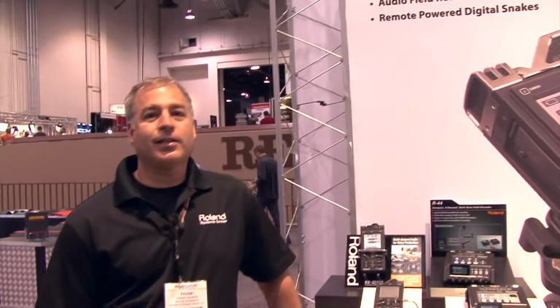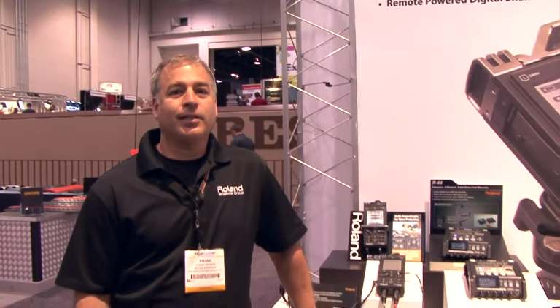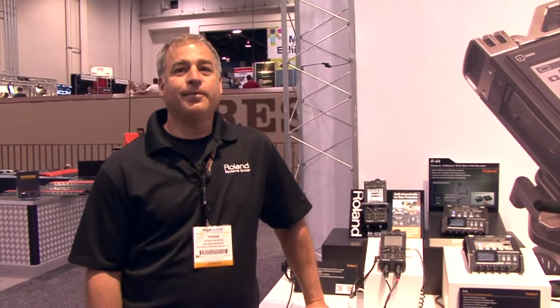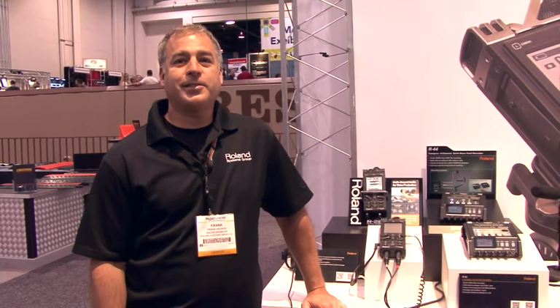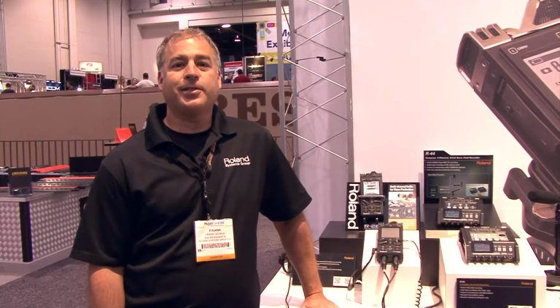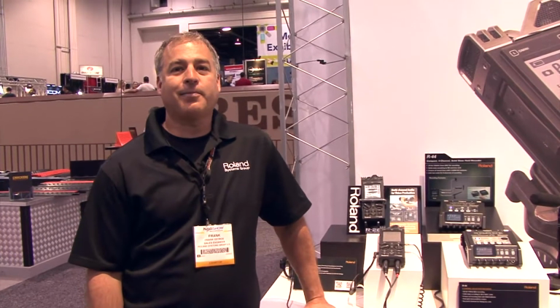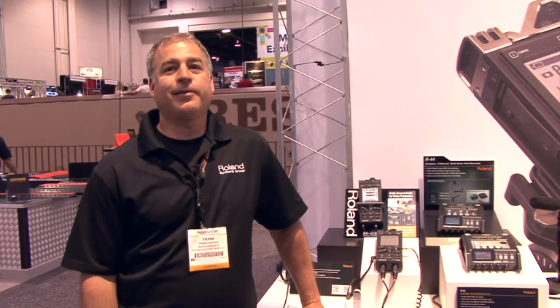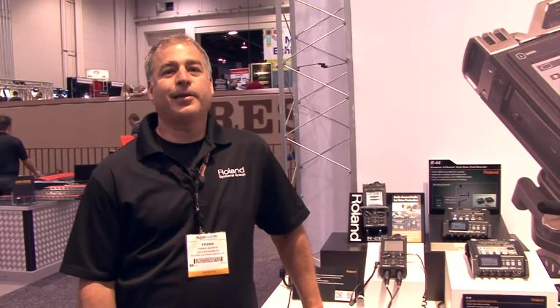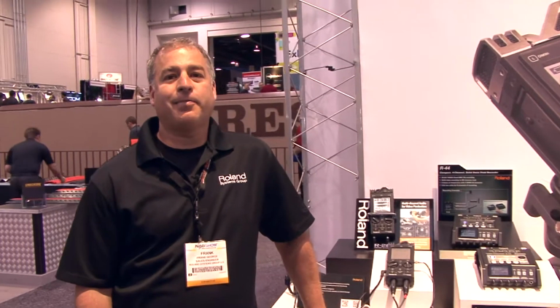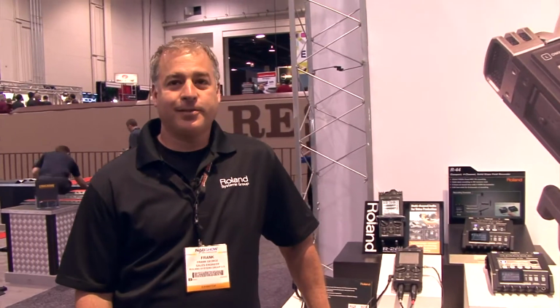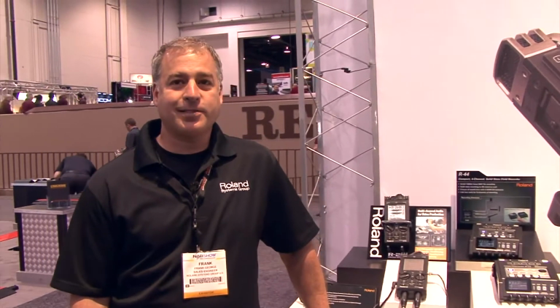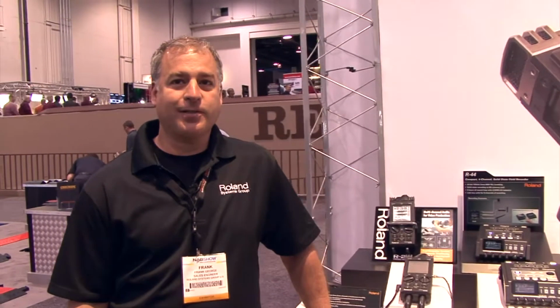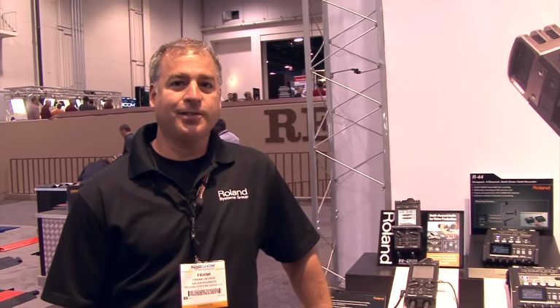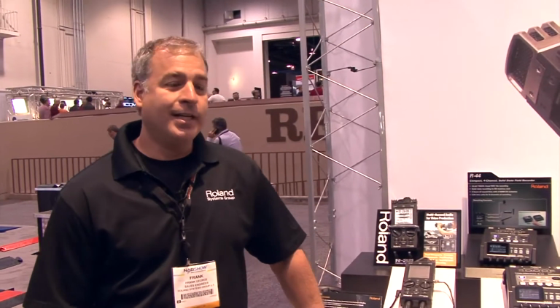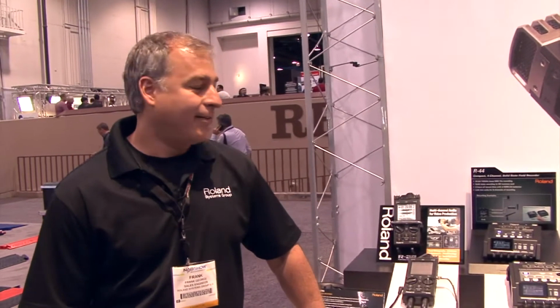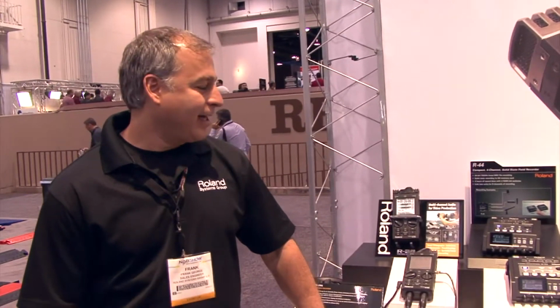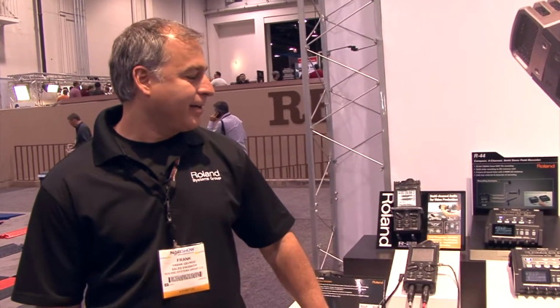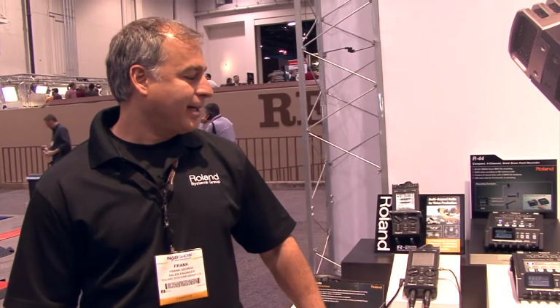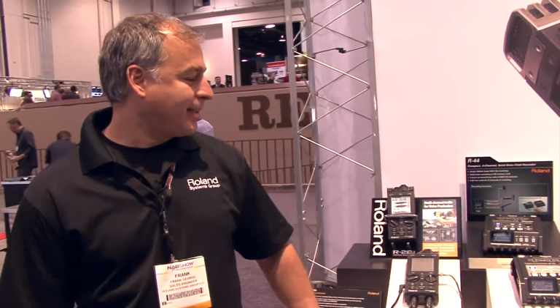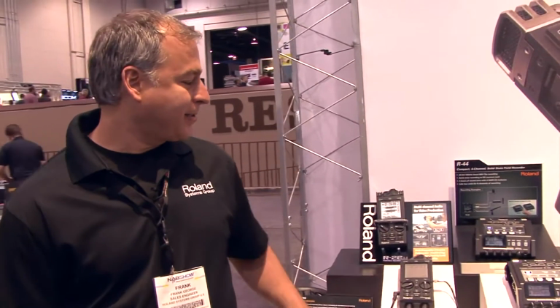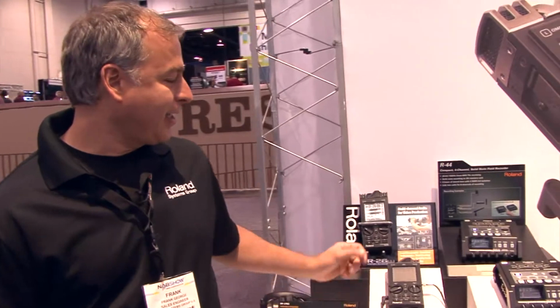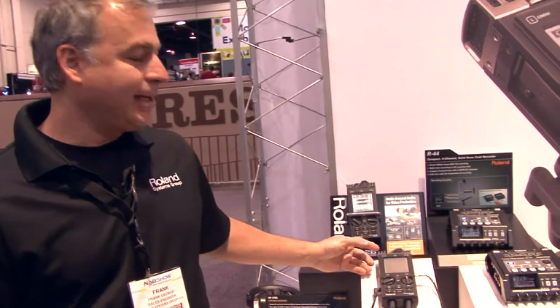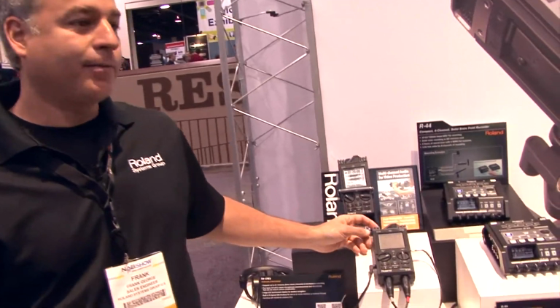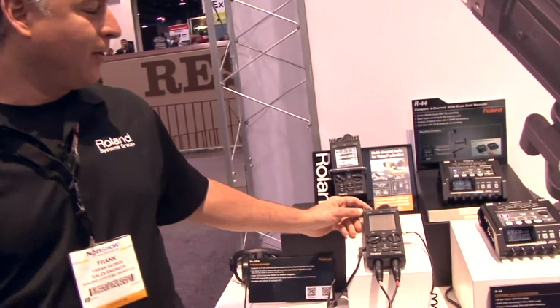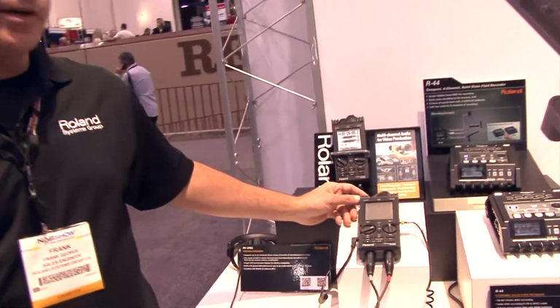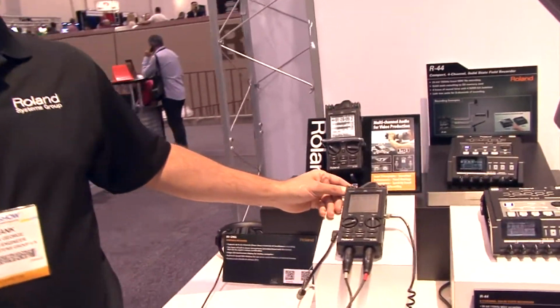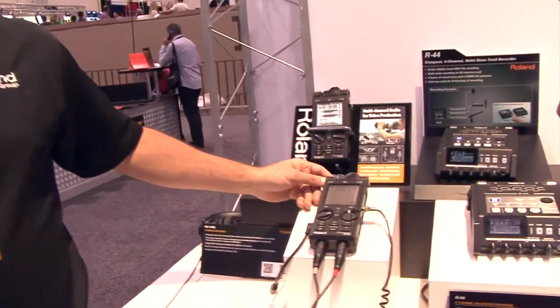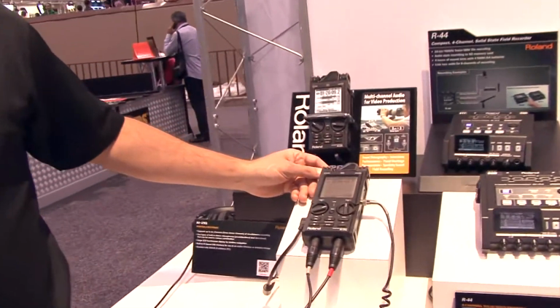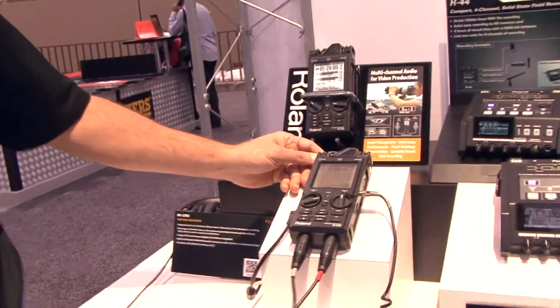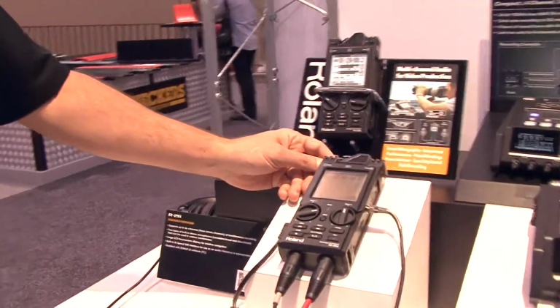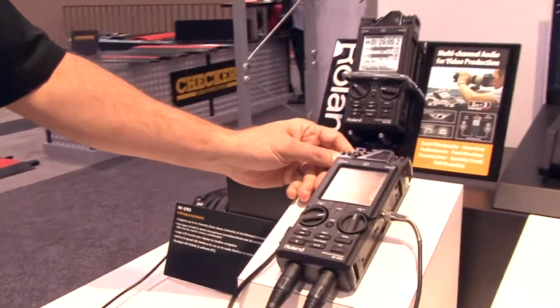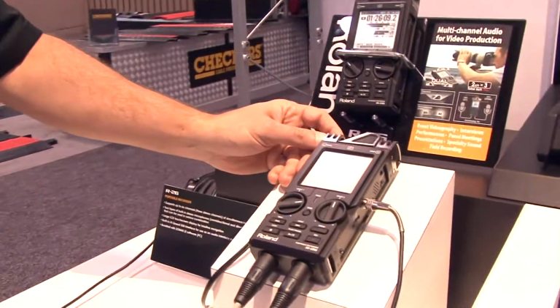Hello, I'm Frank George coming at you from the NAB 2012 show. Right now we are demonstrating the Roland R26 portable audio recorder.